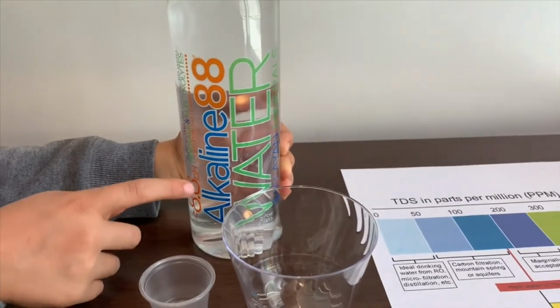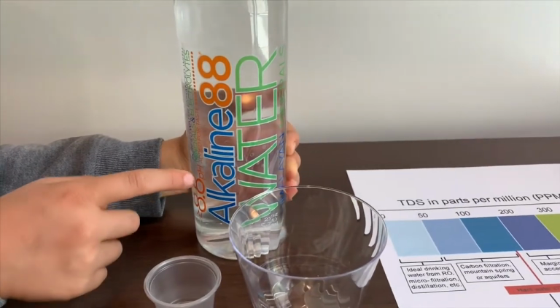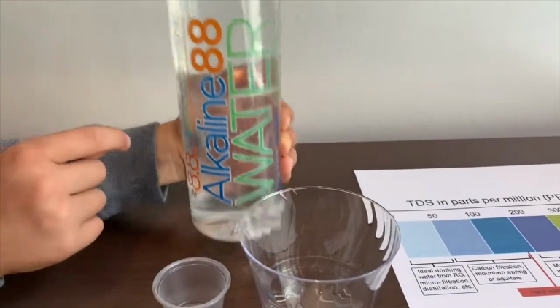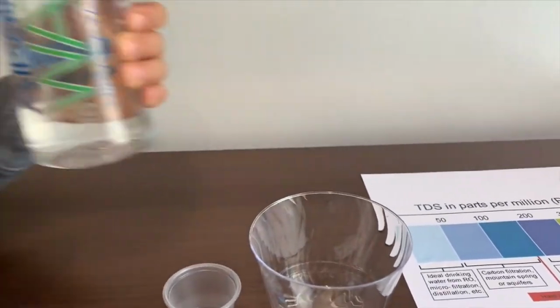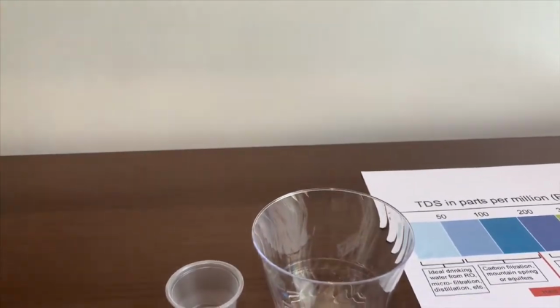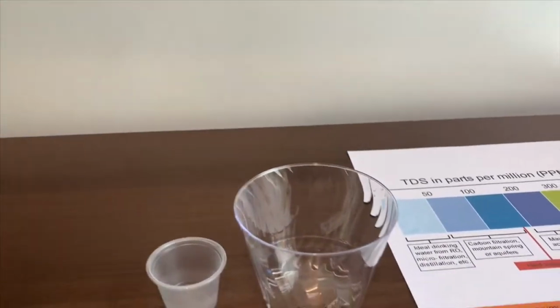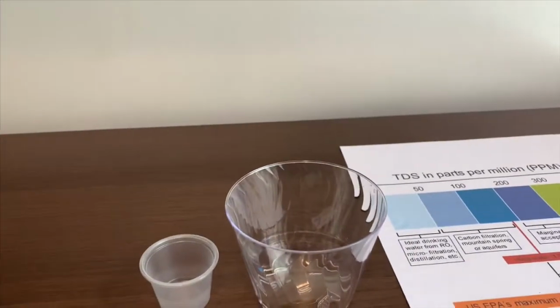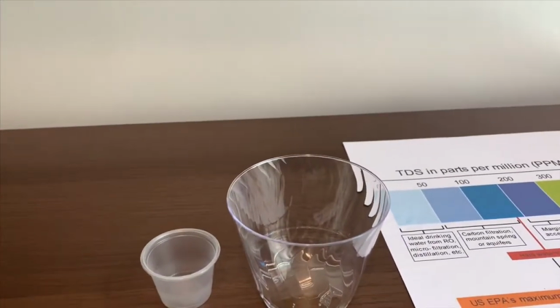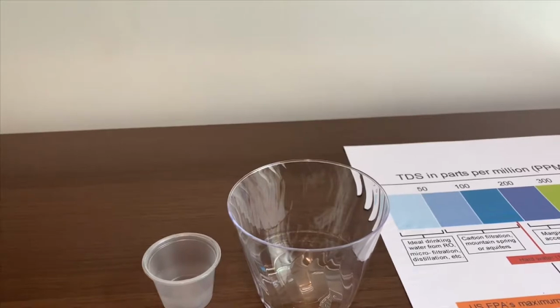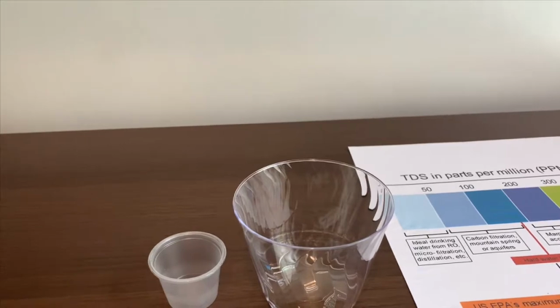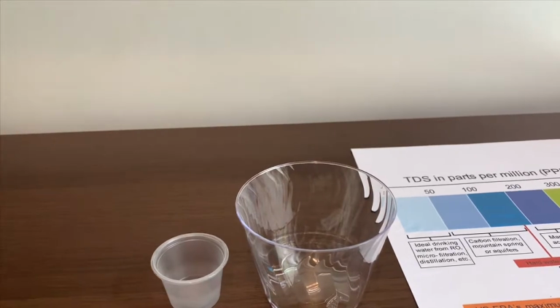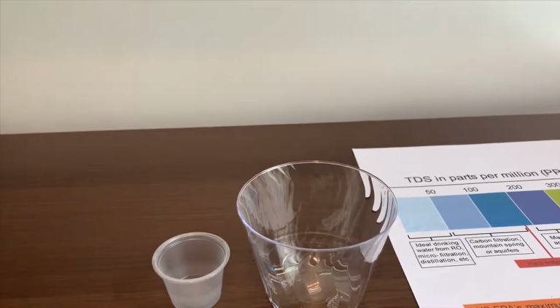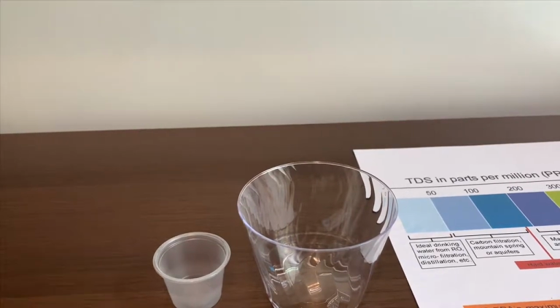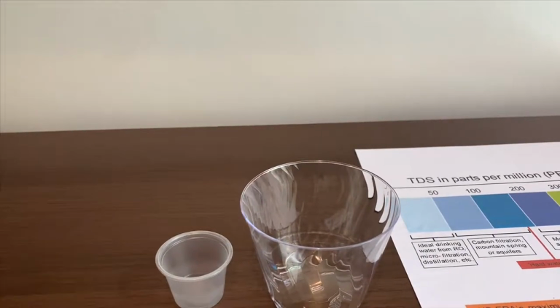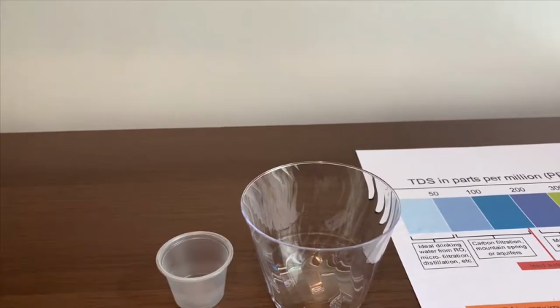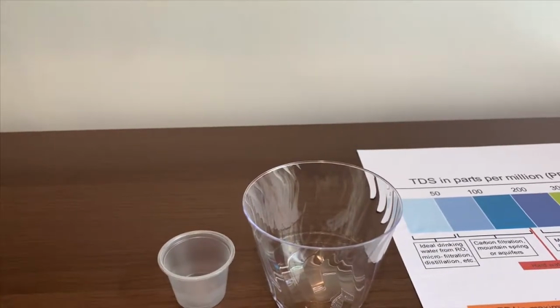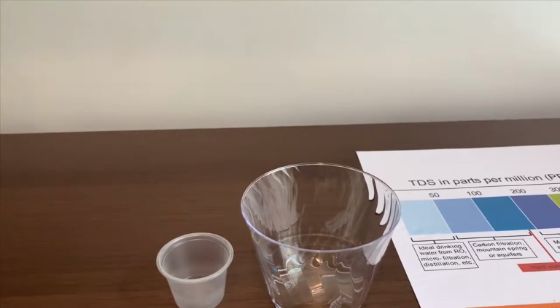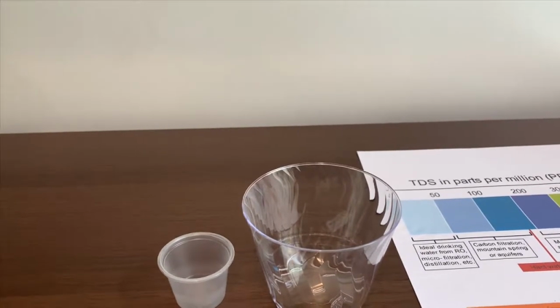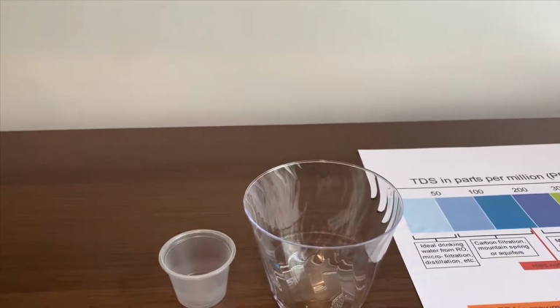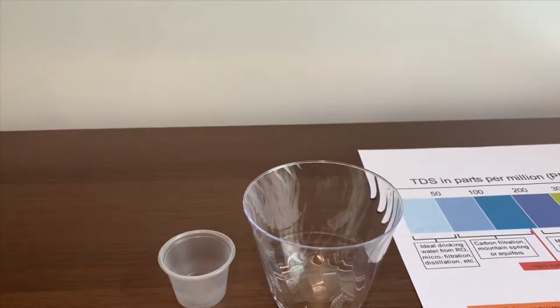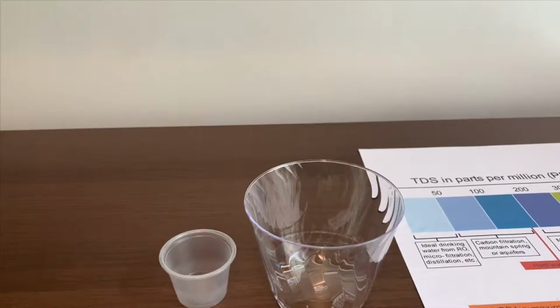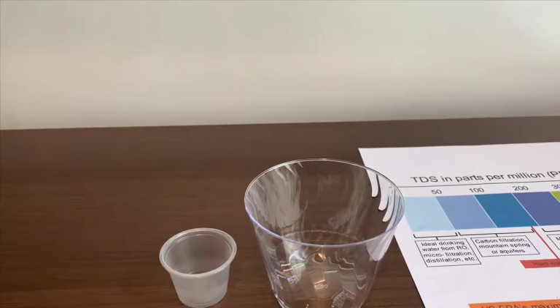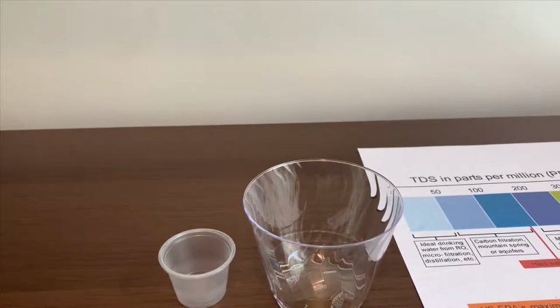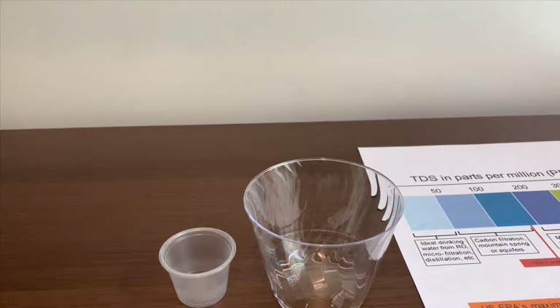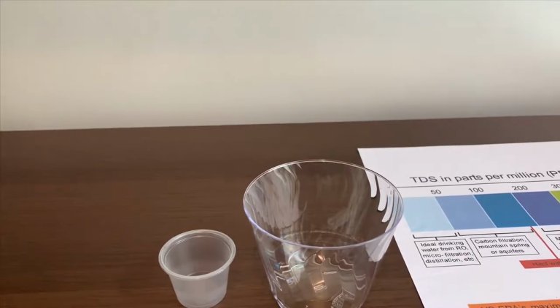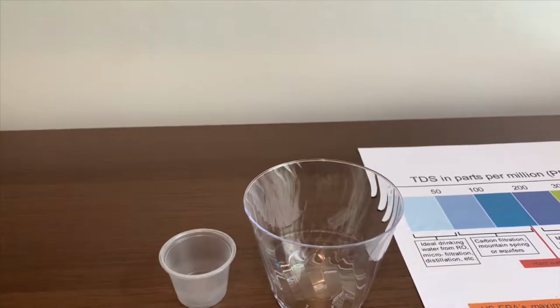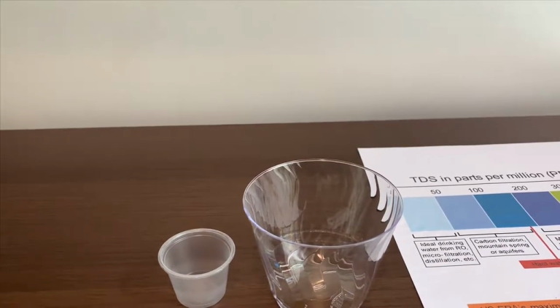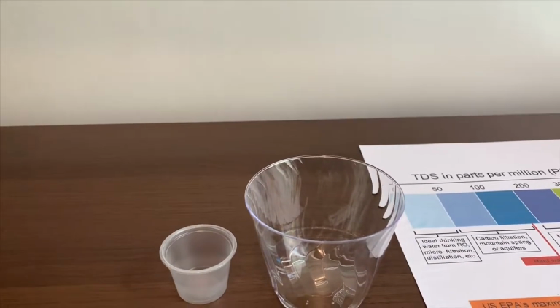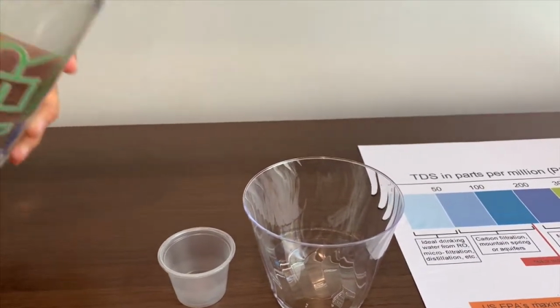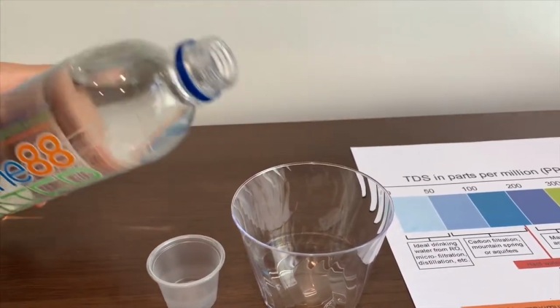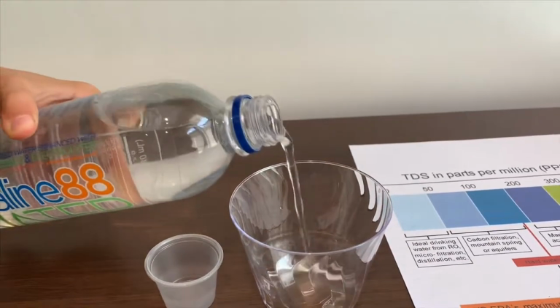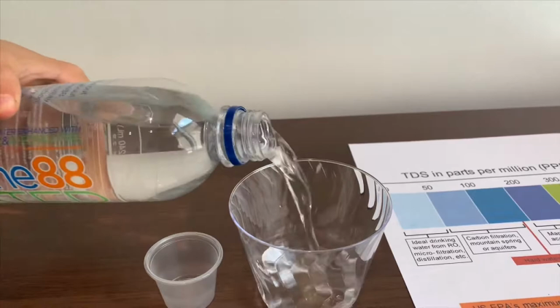Let's see the TDS and pH levels. It costs $0.99. Let's pour some water in.